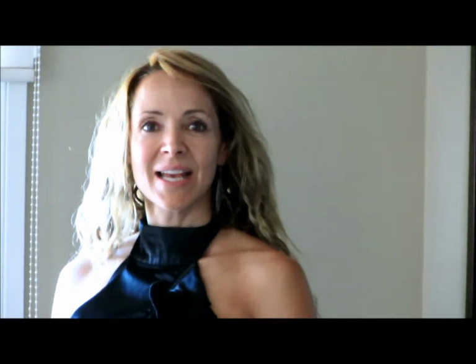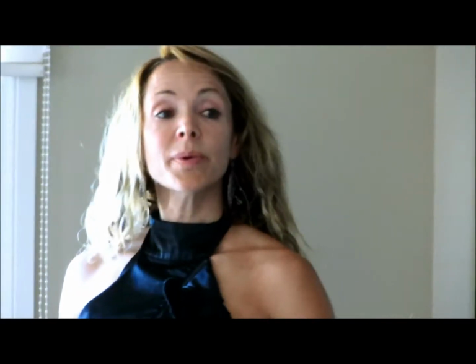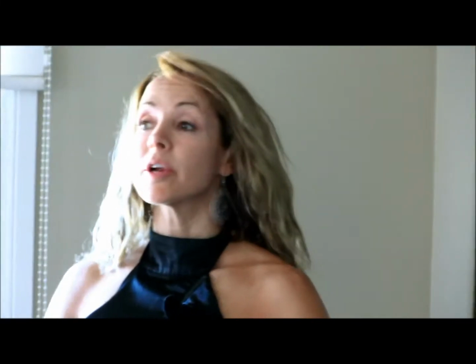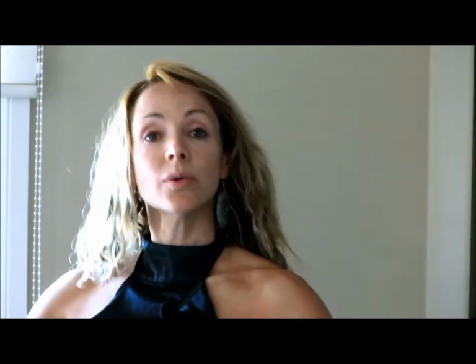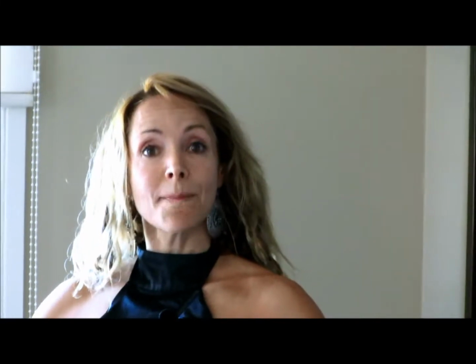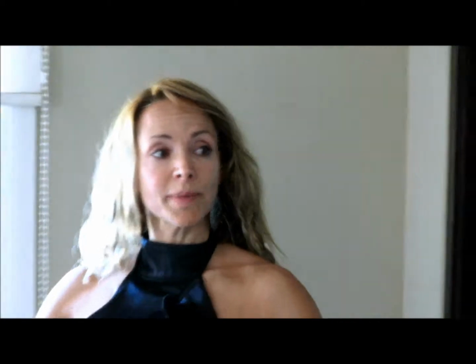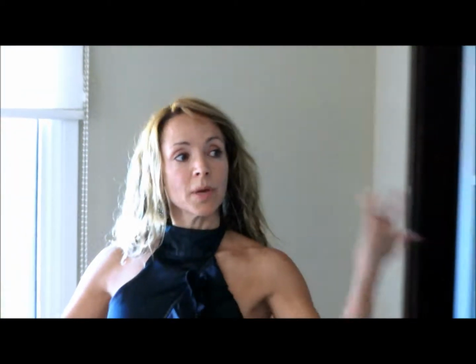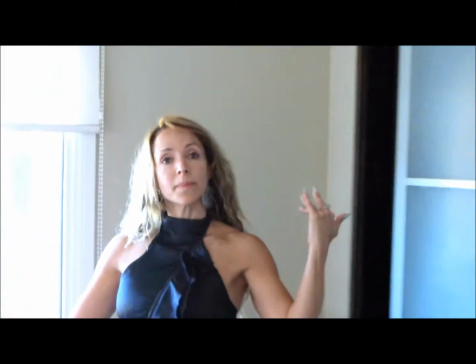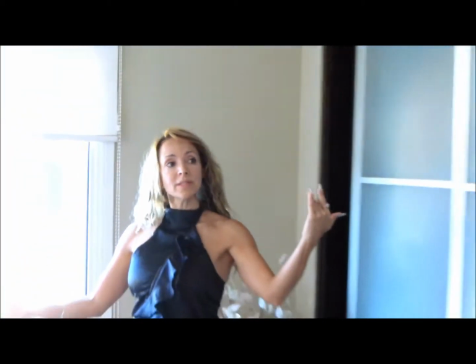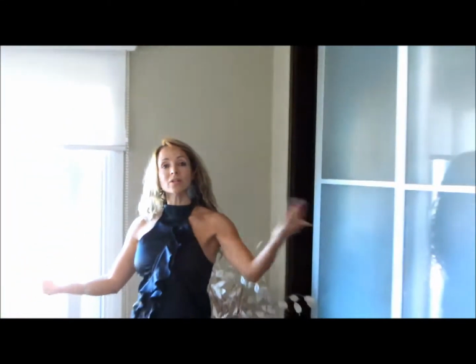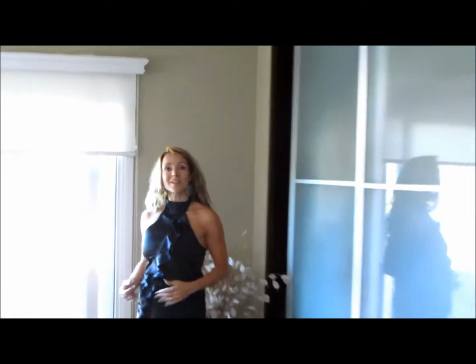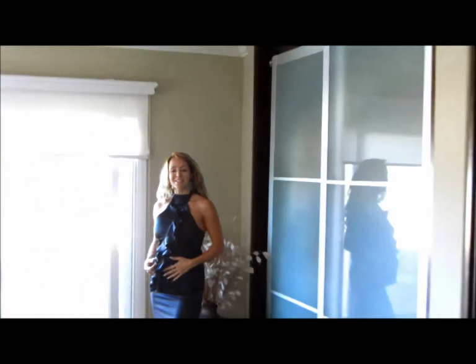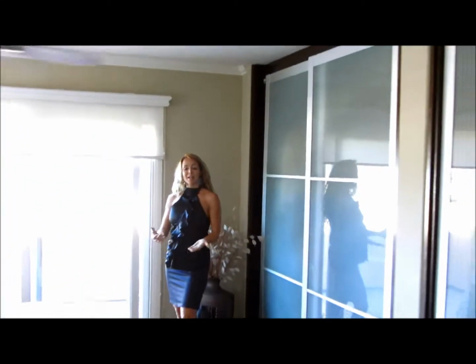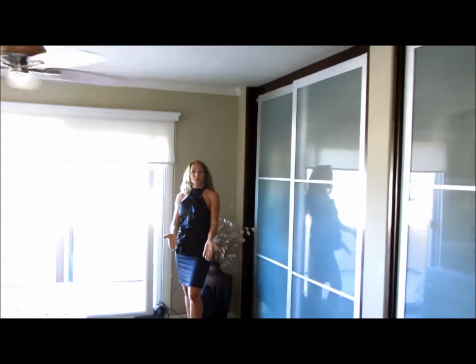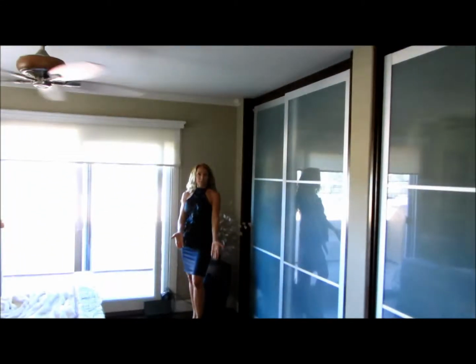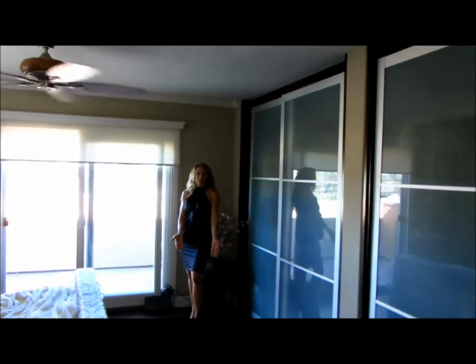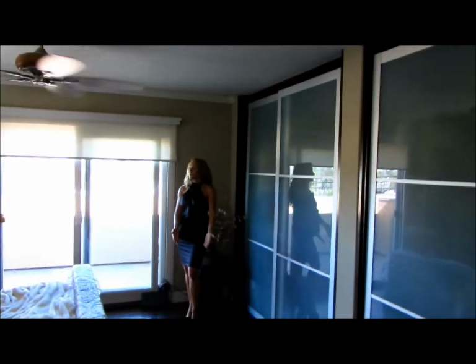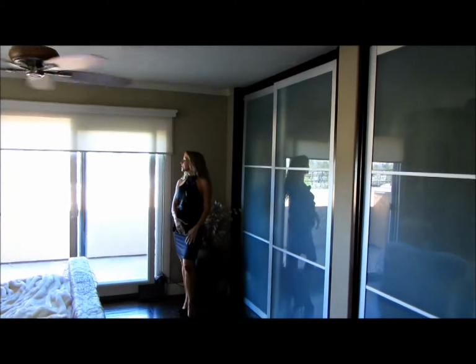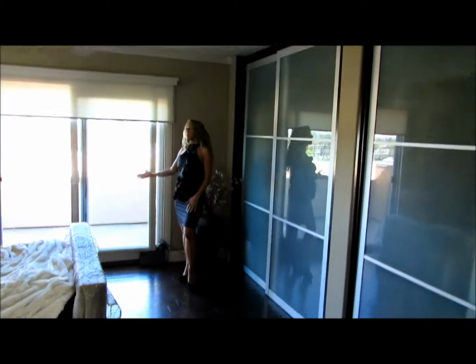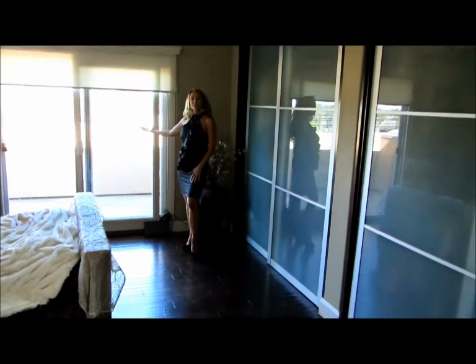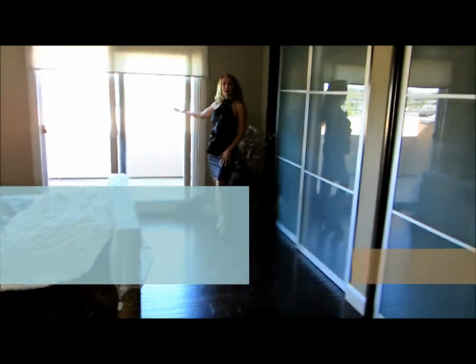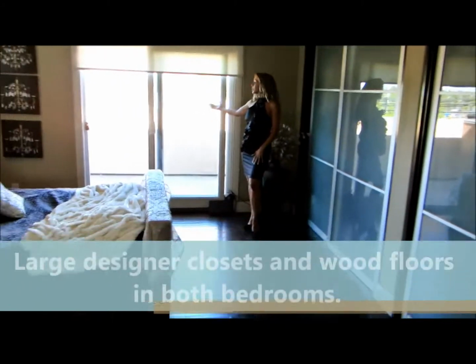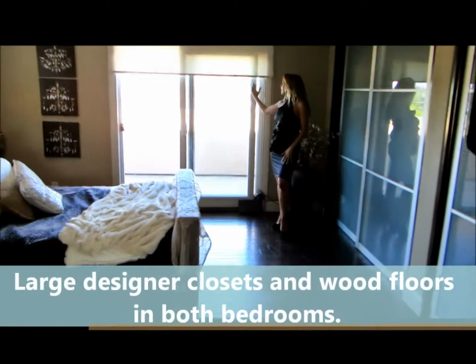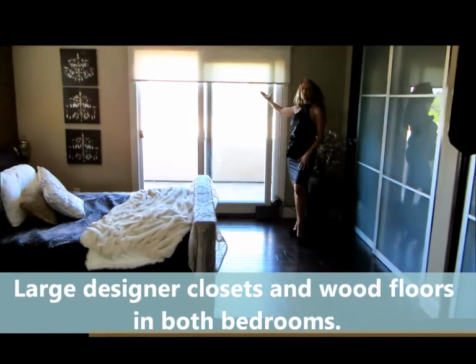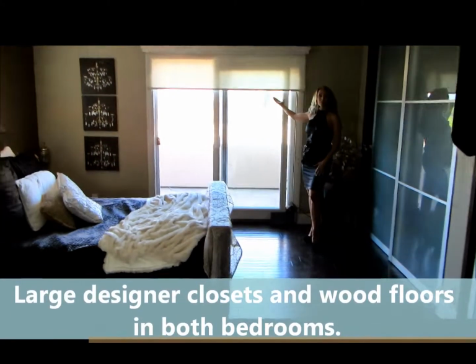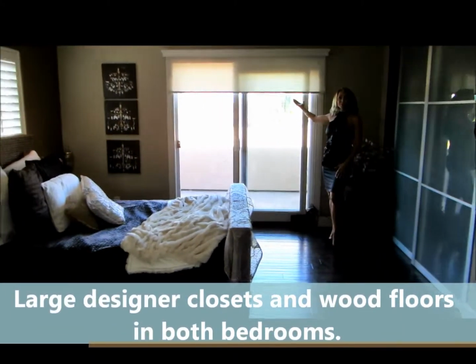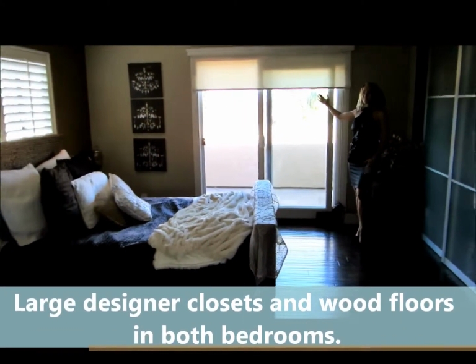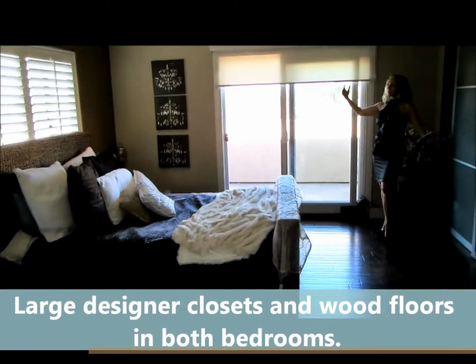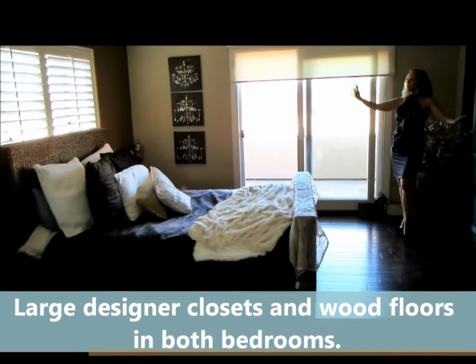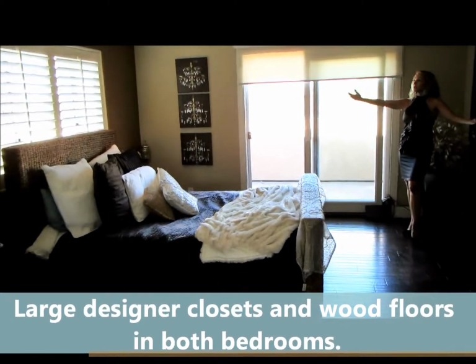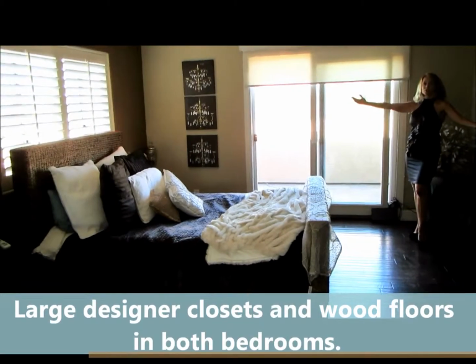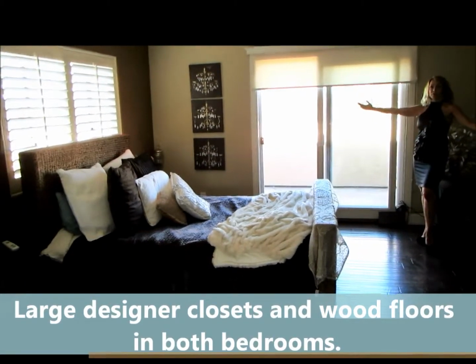Here we are in our huge master bedroom, with built-in wall-to-wall closets, gorgeous dark hardwood floors, and a private patio that overlooks the lagoon, with beautiful spacious windows.